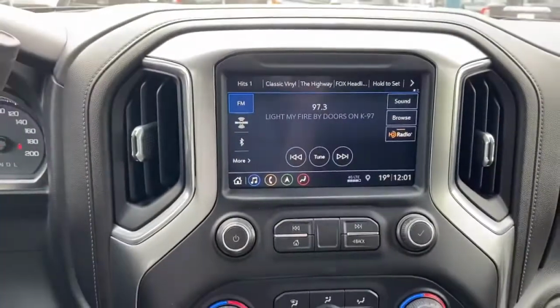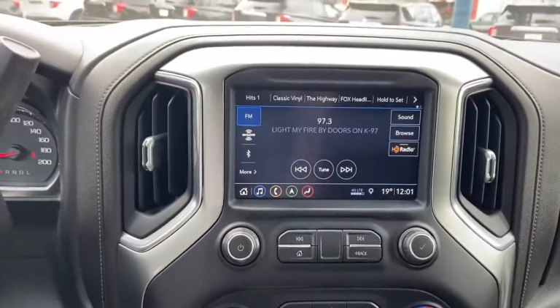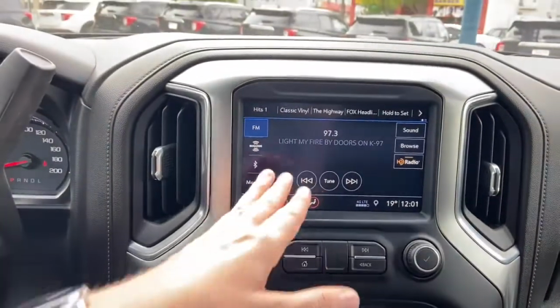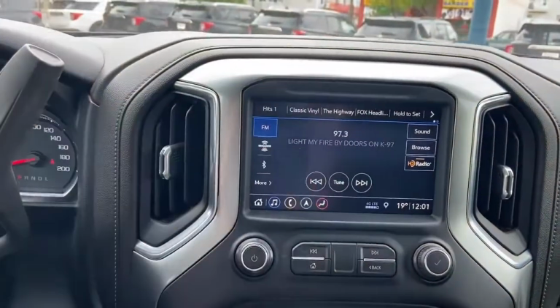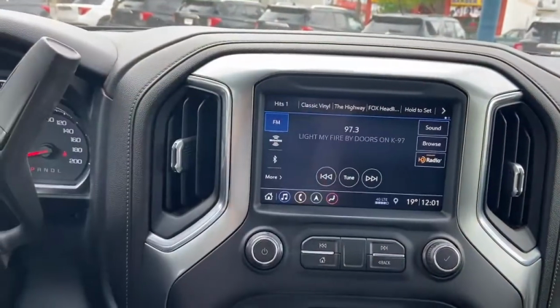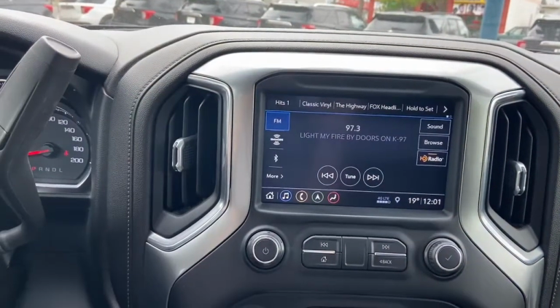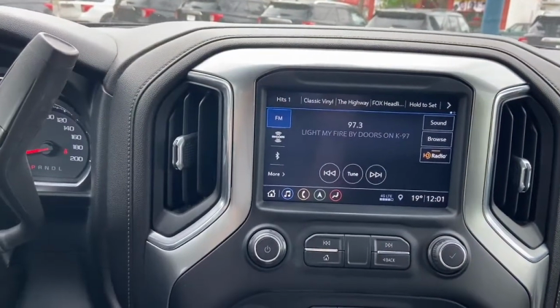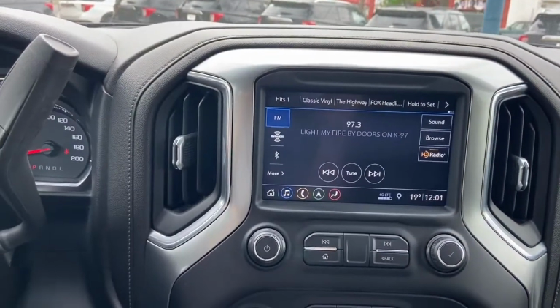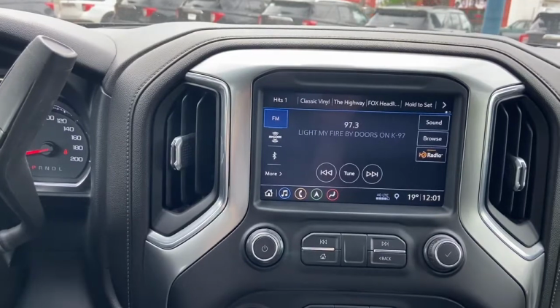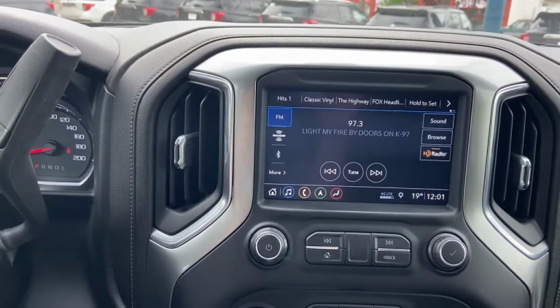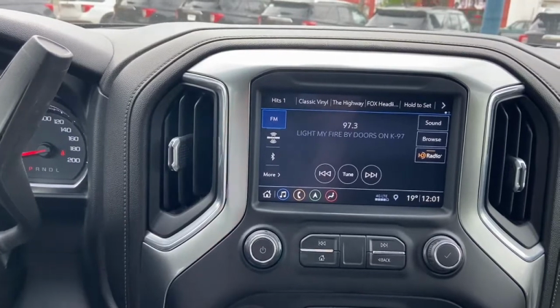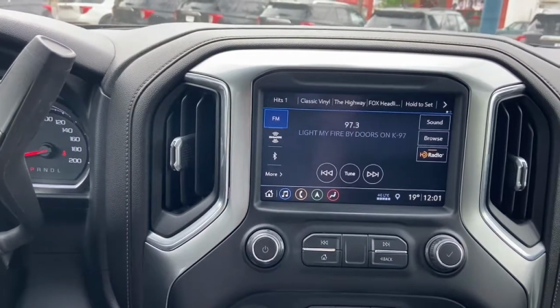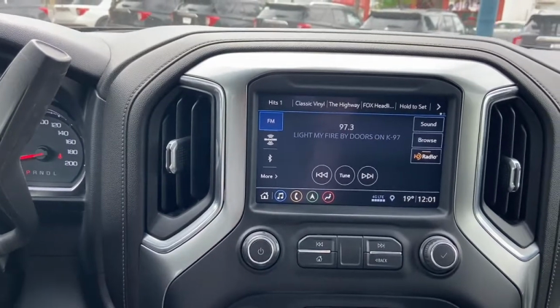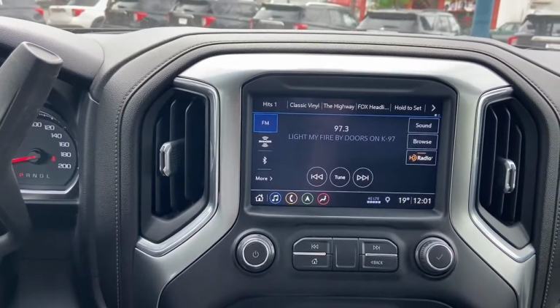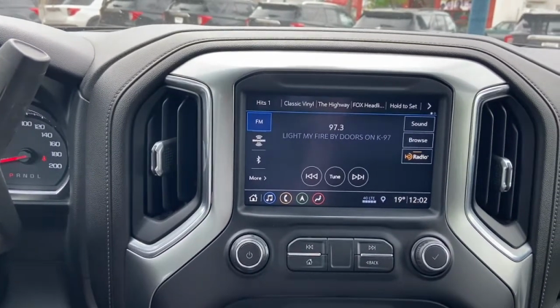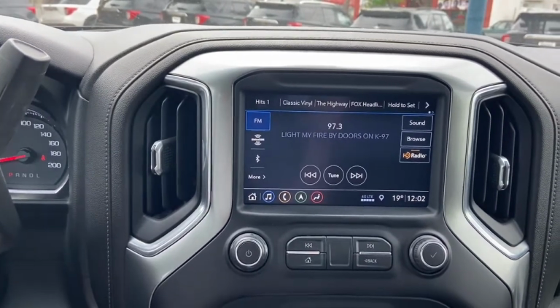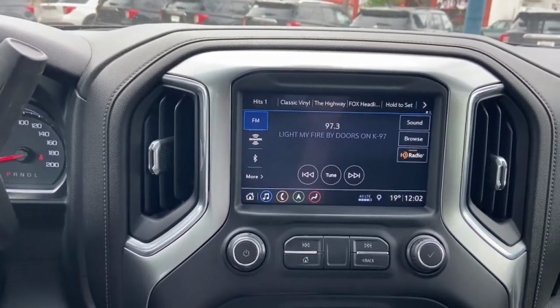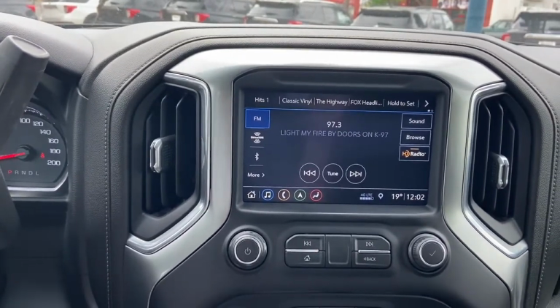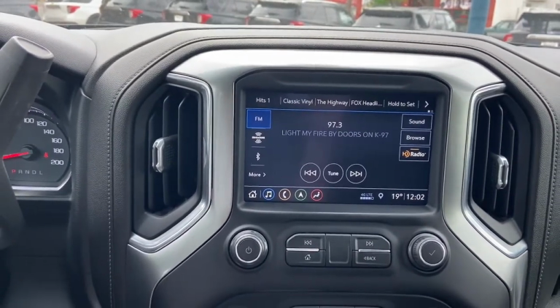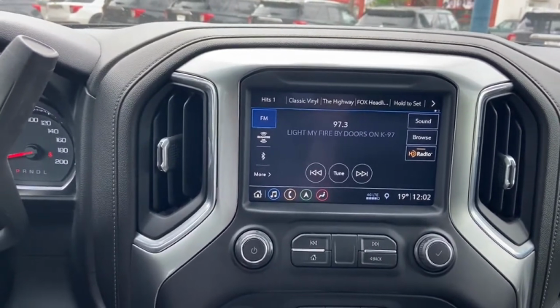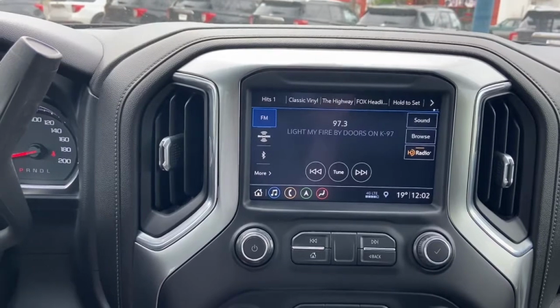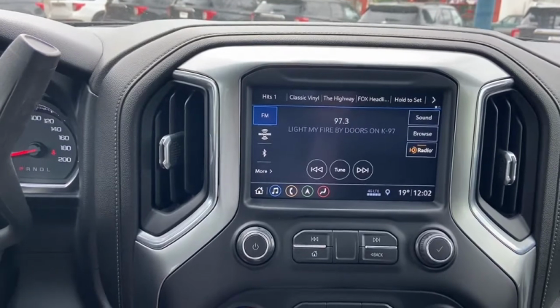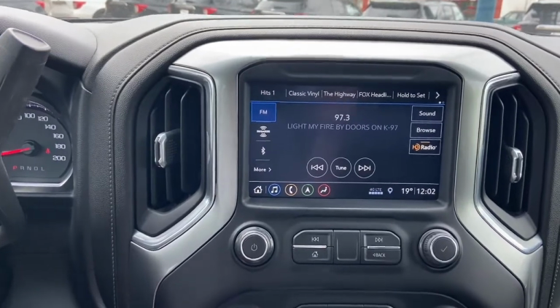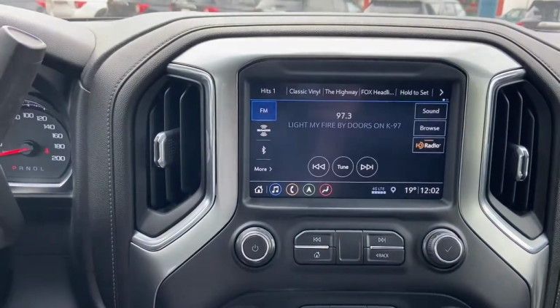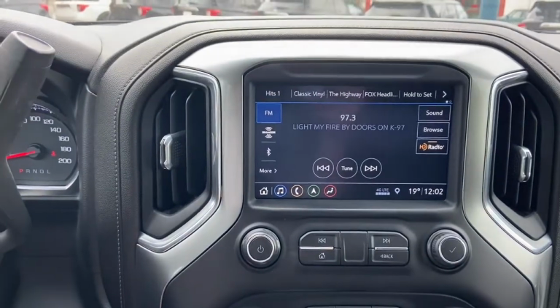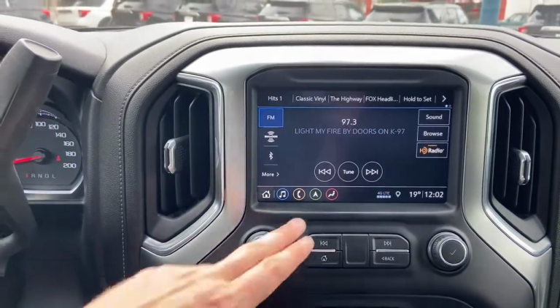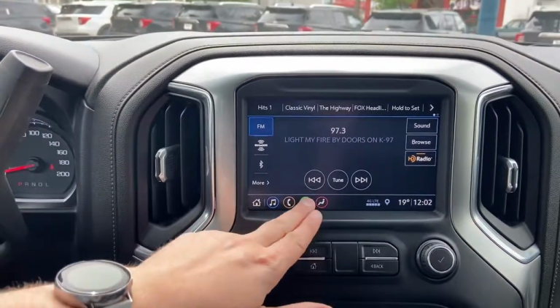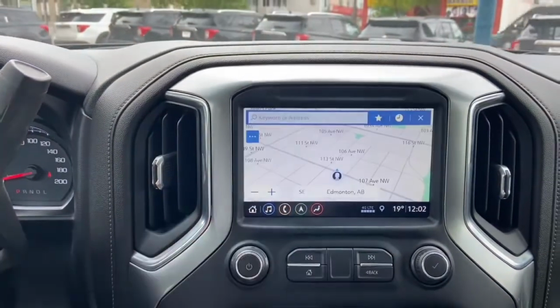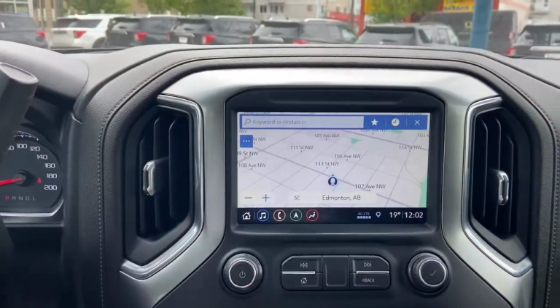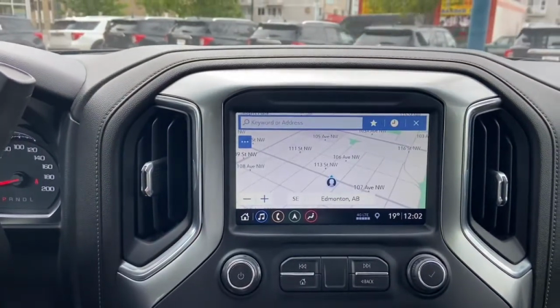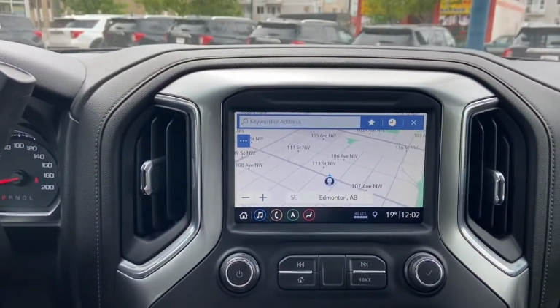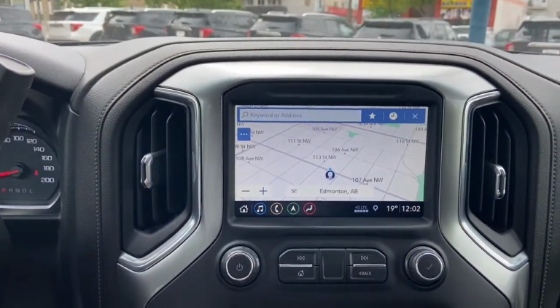Into the middle we have our push start ignition which does come with remote start. You have your touch screen display in the center which gives you AM/FM radio as well as satellite radio, USB and Bluetooth connectivity, and that is paired with the premium Bose sound. You also have navigation inside of this truck as well.